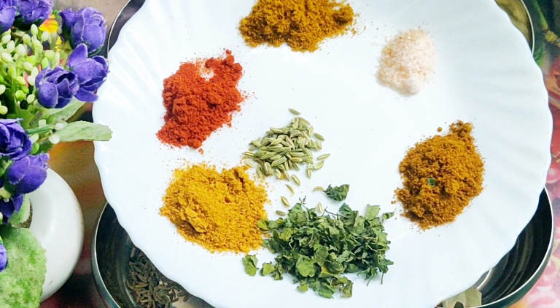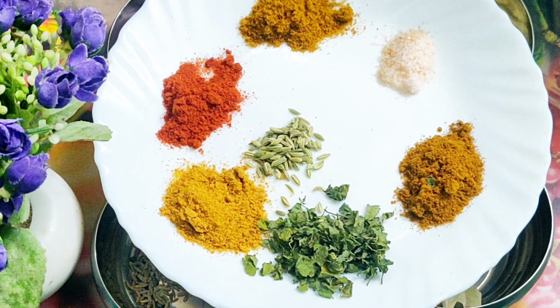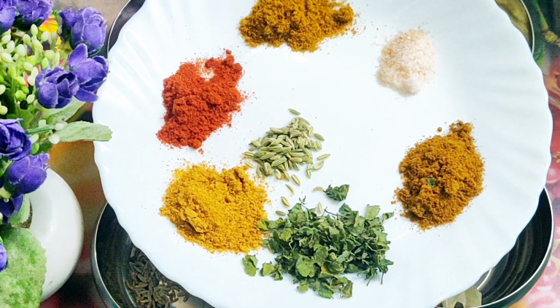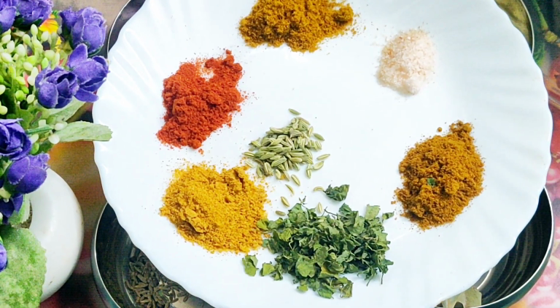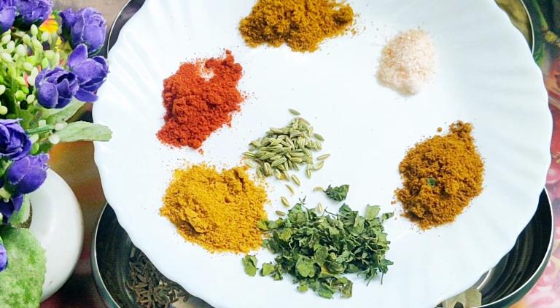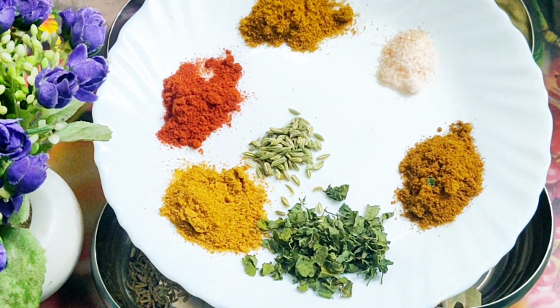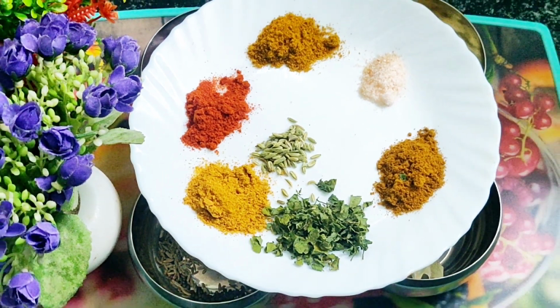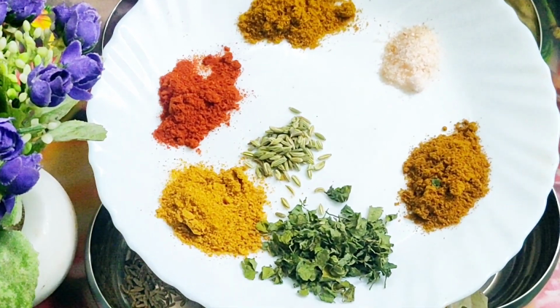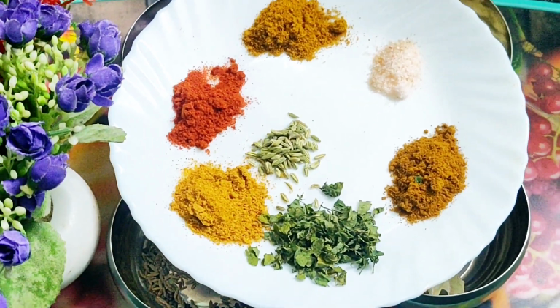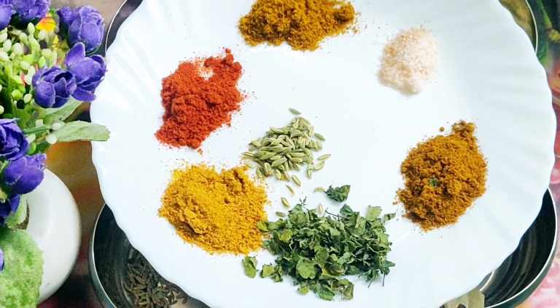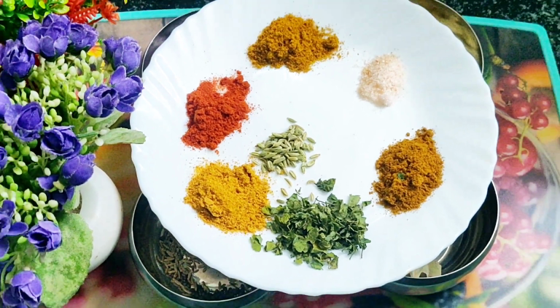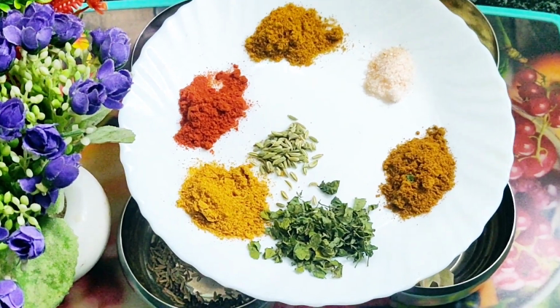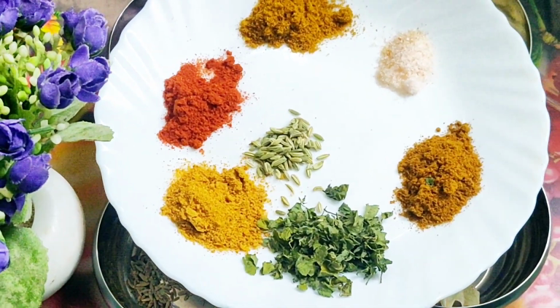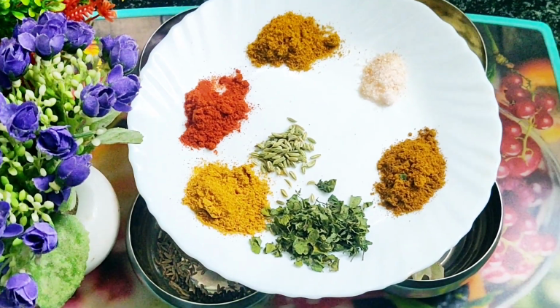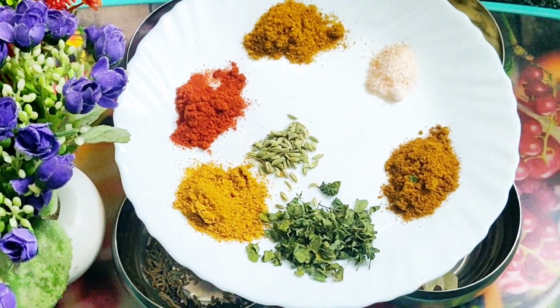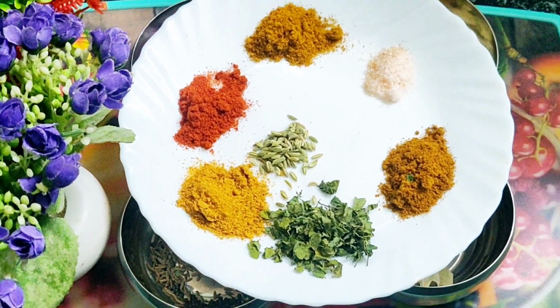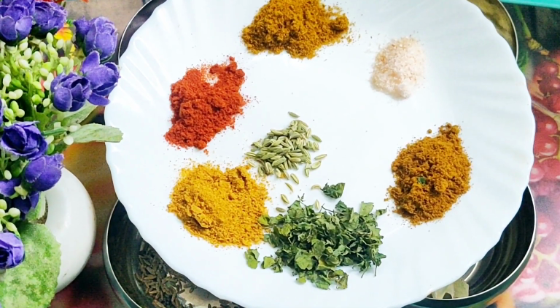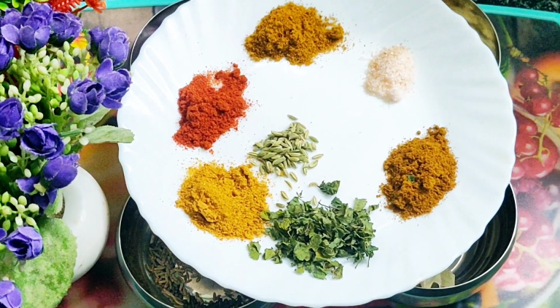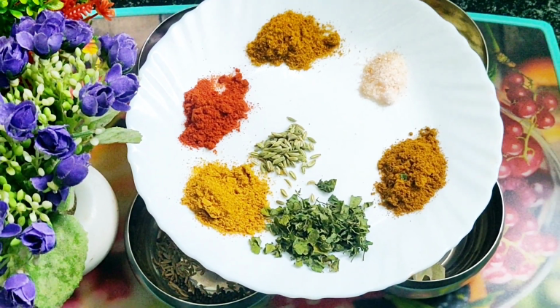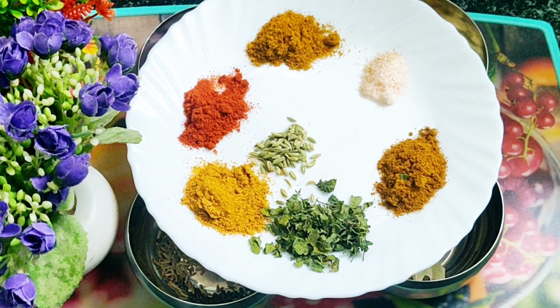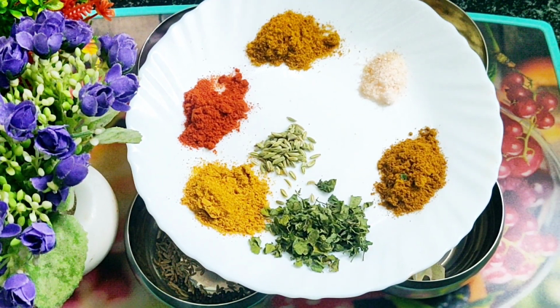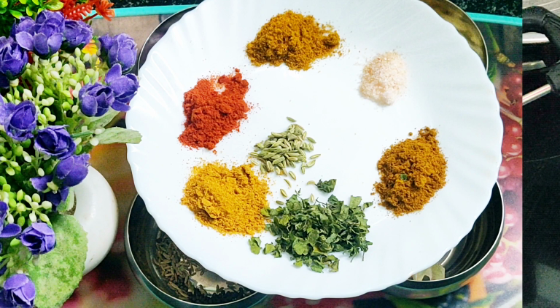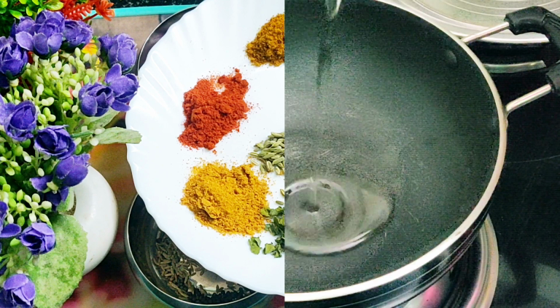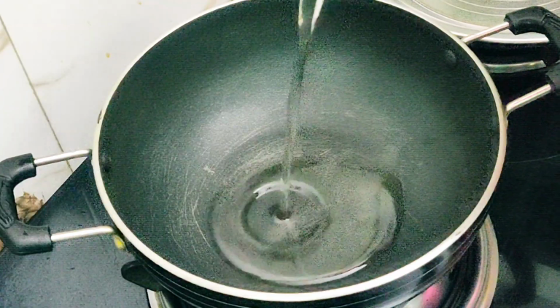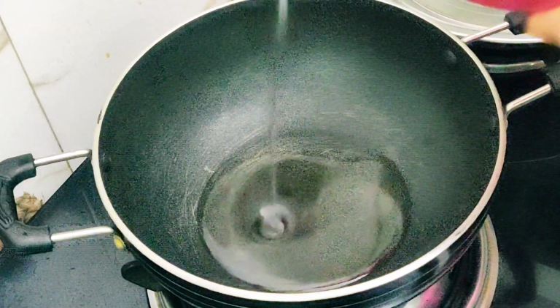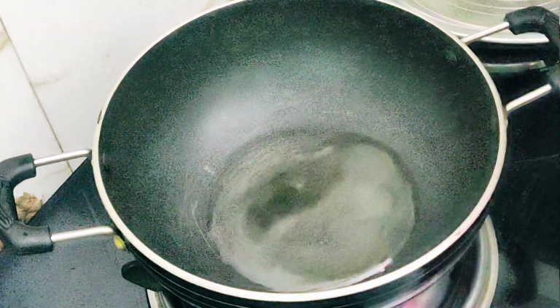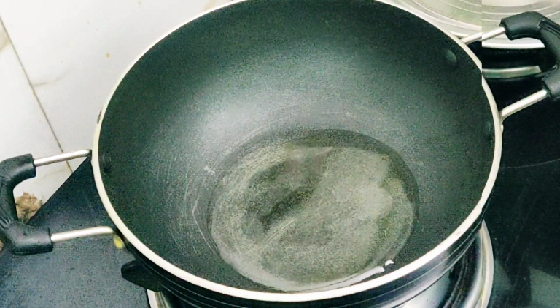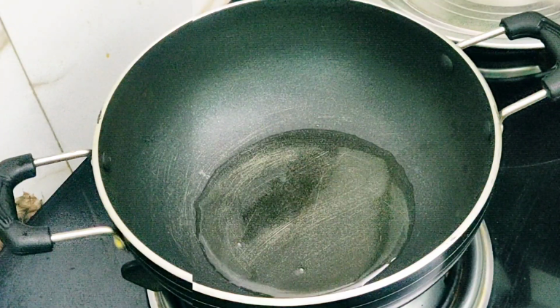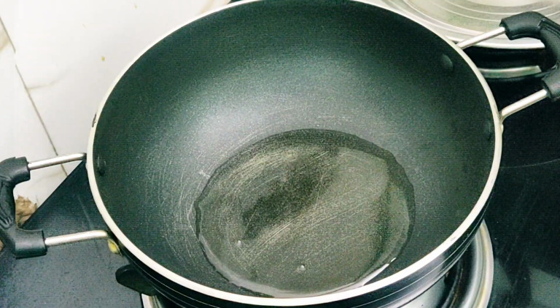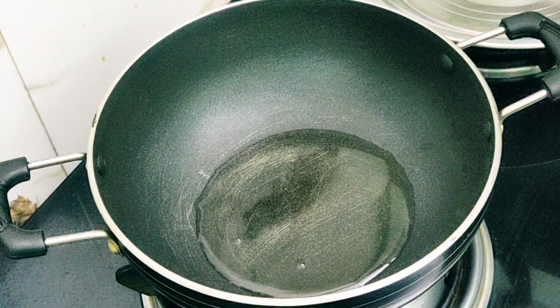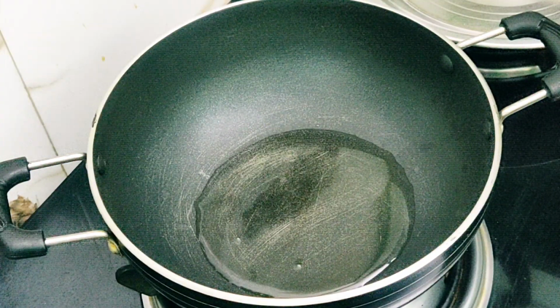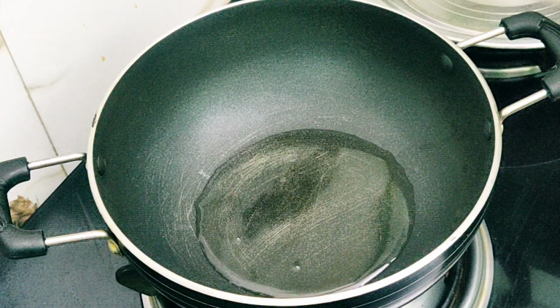If you don't want to add the mouth freshener at home, you can skip it. But the main ingredient here is the Maggi masala, so try to add the Maggi masala — the taste will be very good.